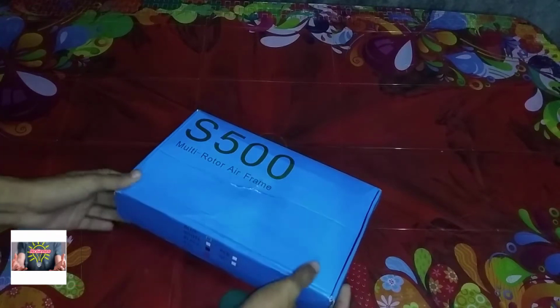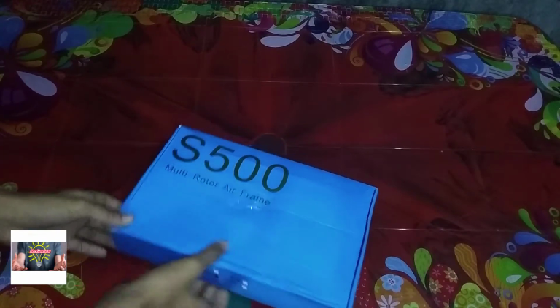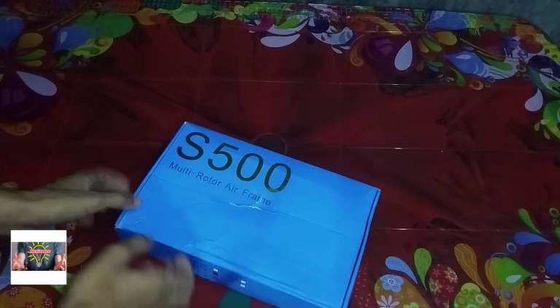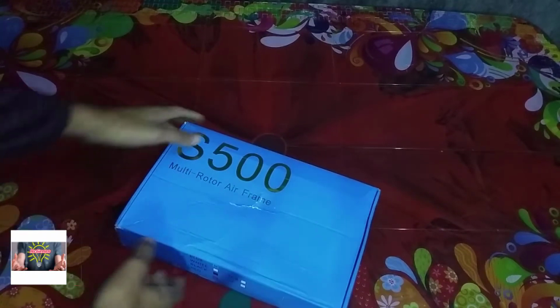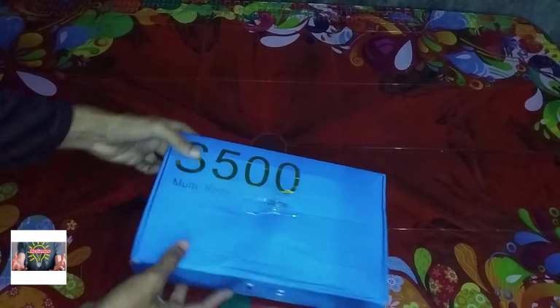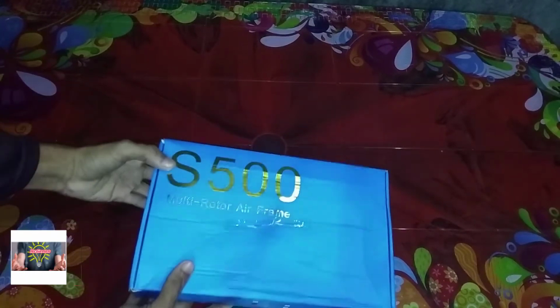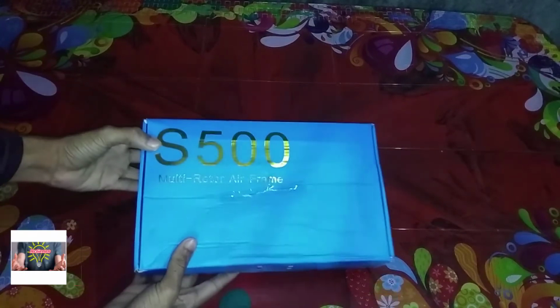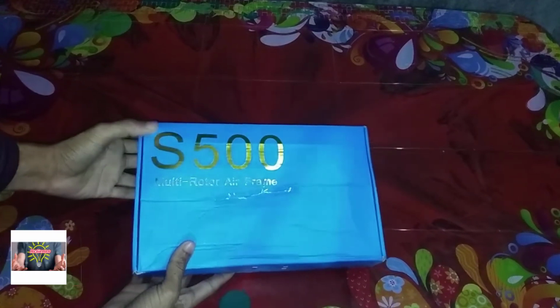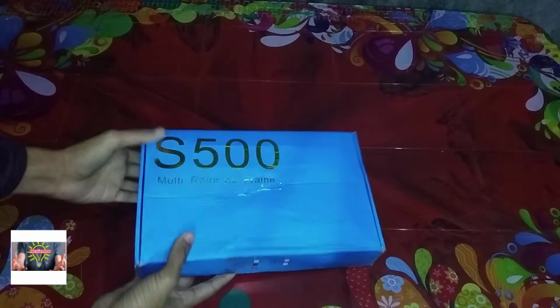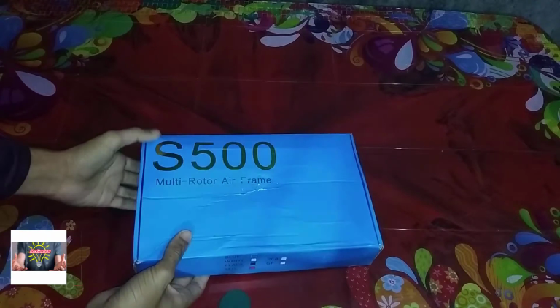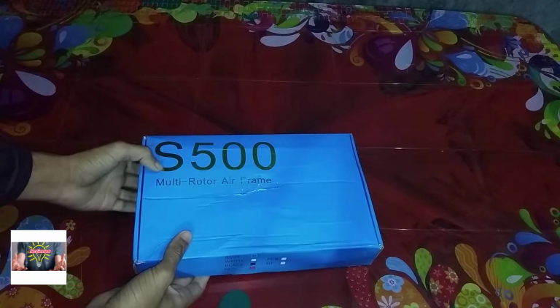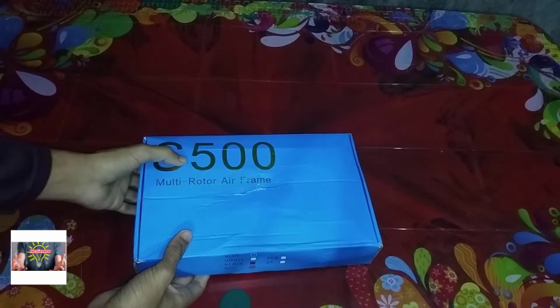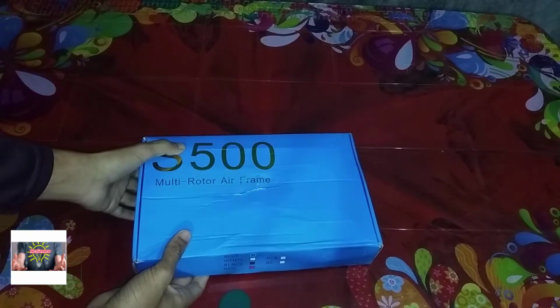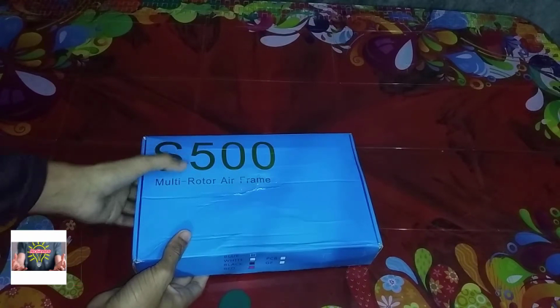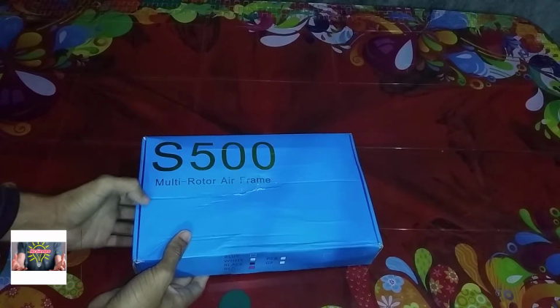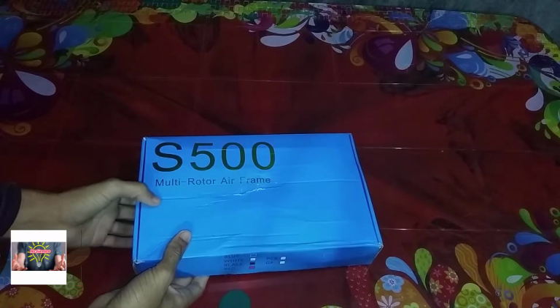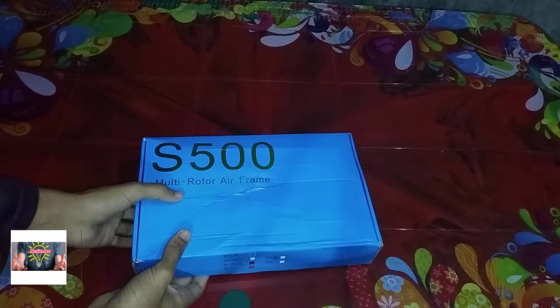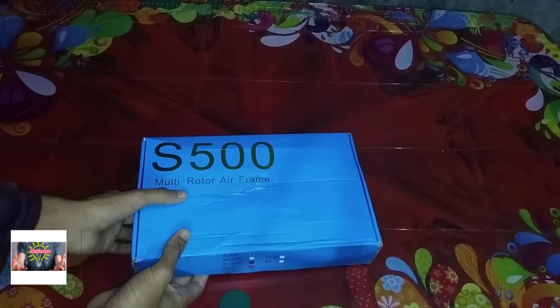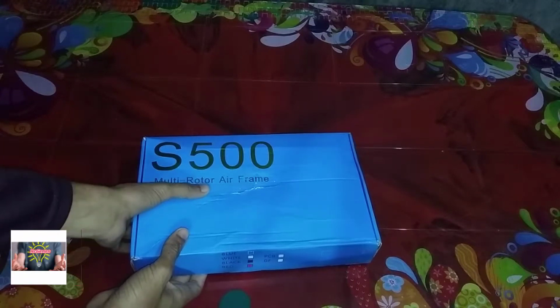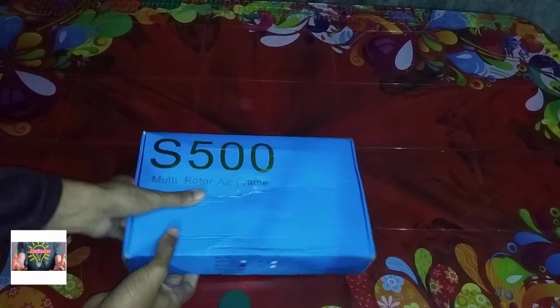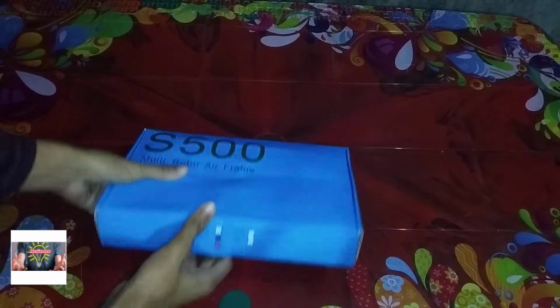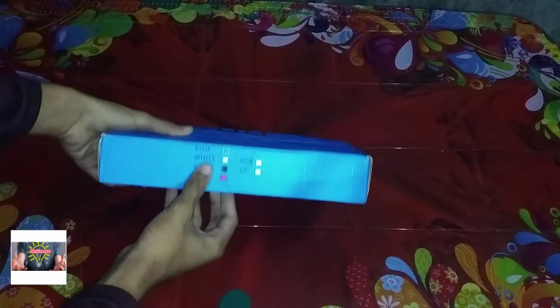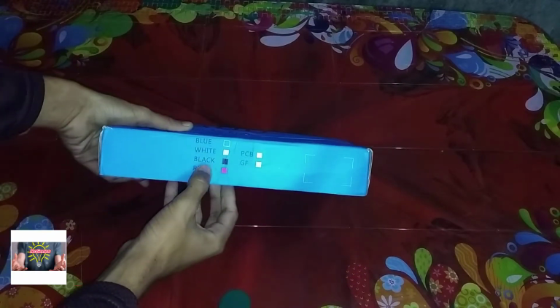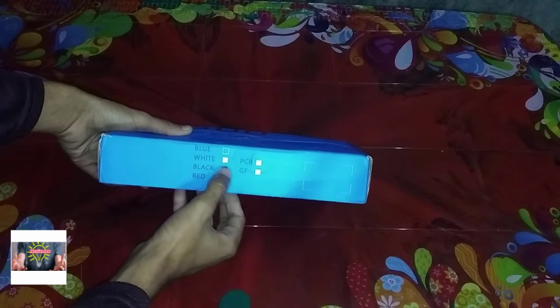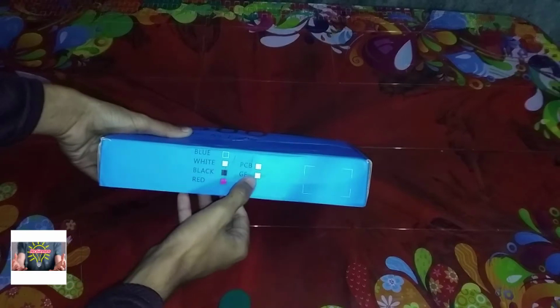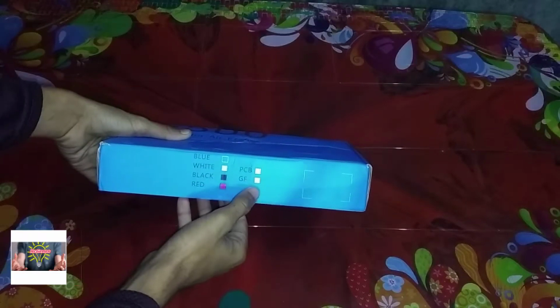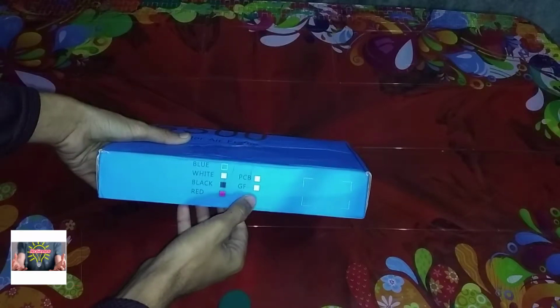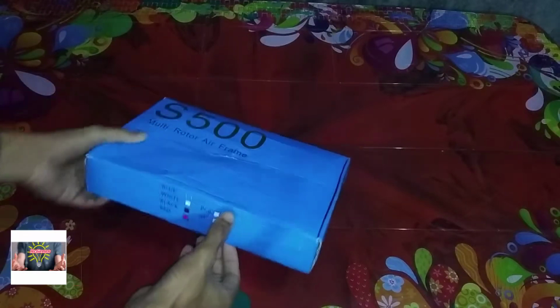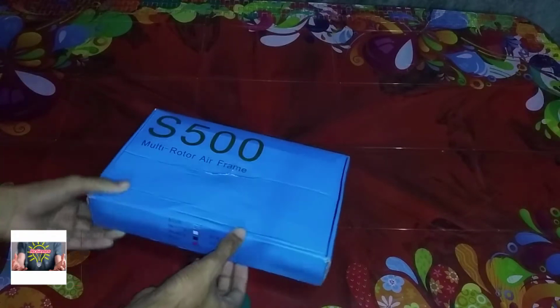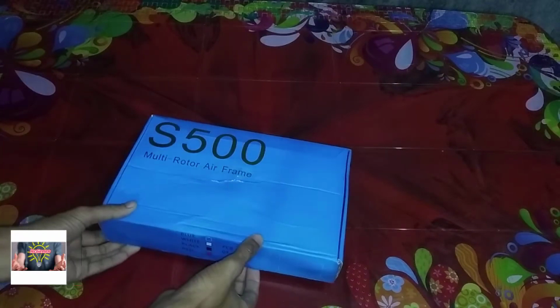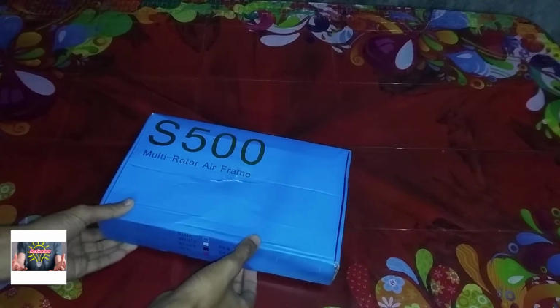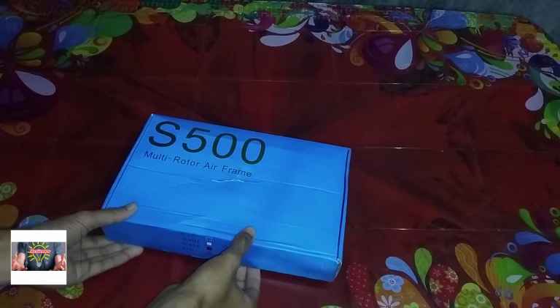It is 500 femme, multi-rooted femme. So, femme unboxing.